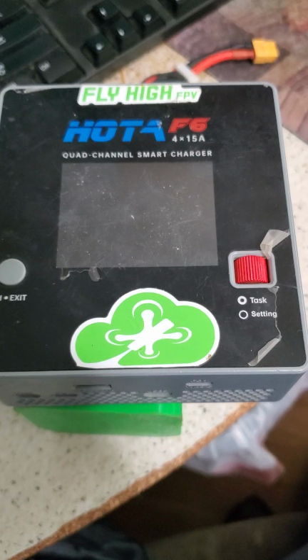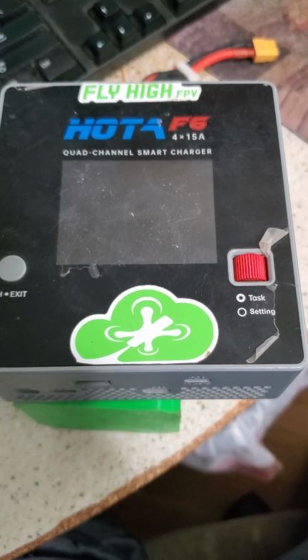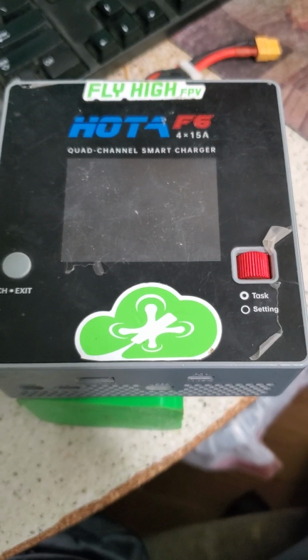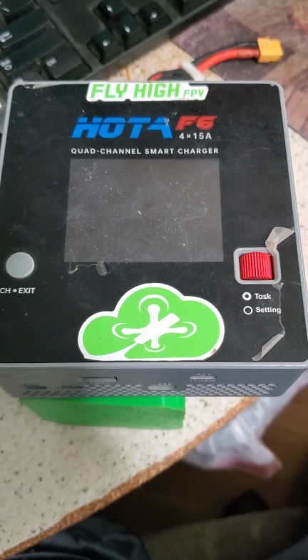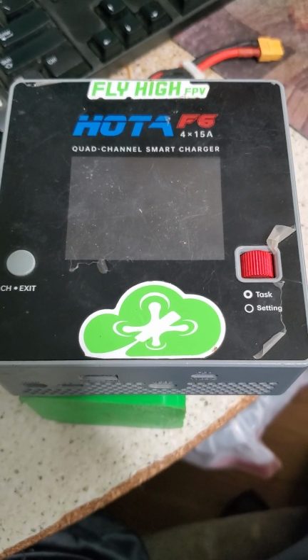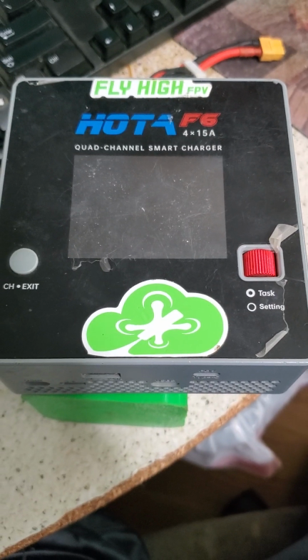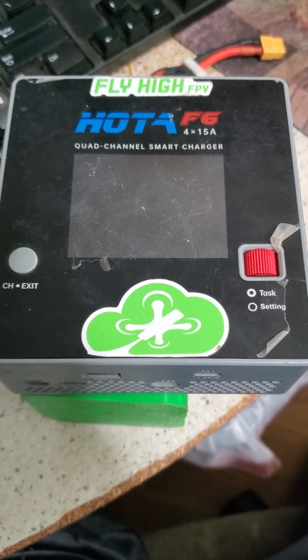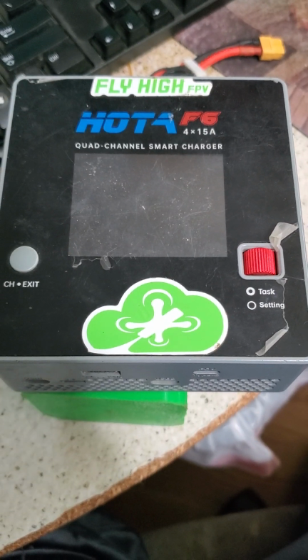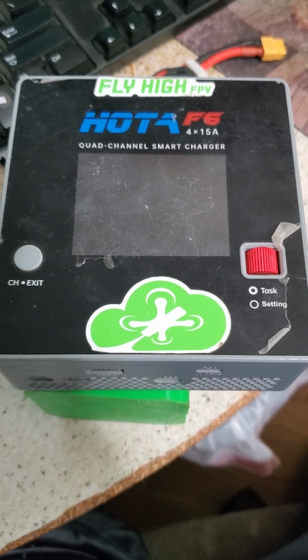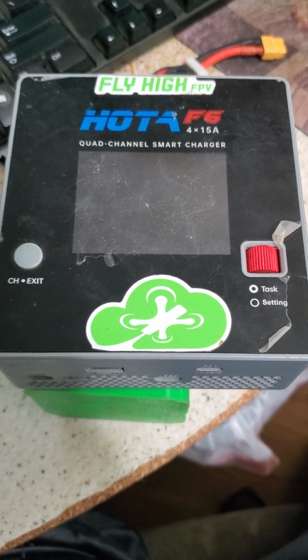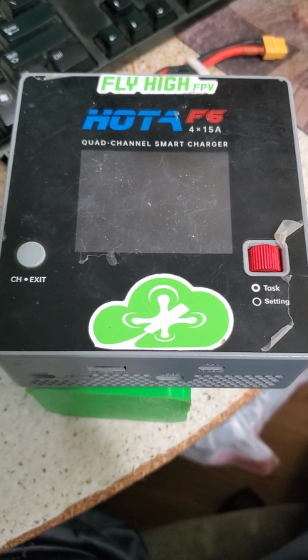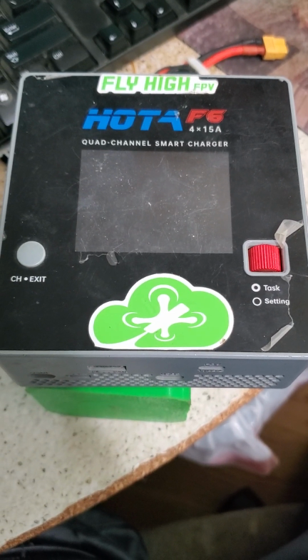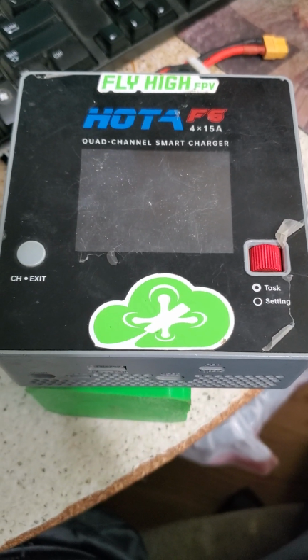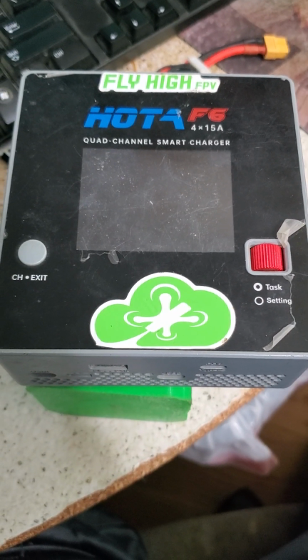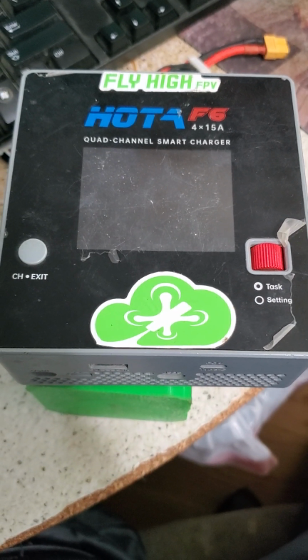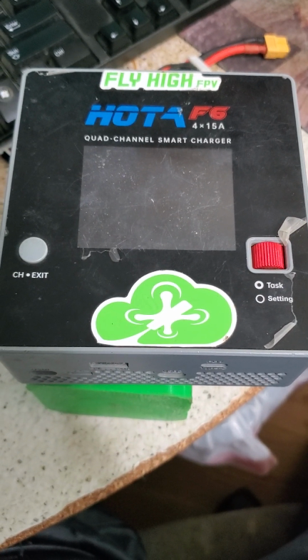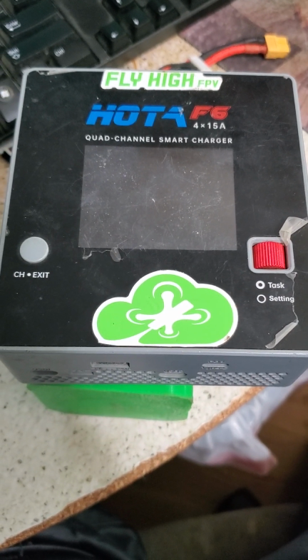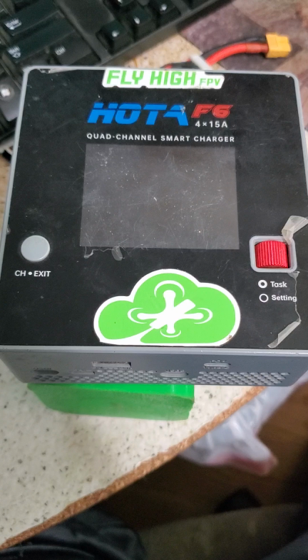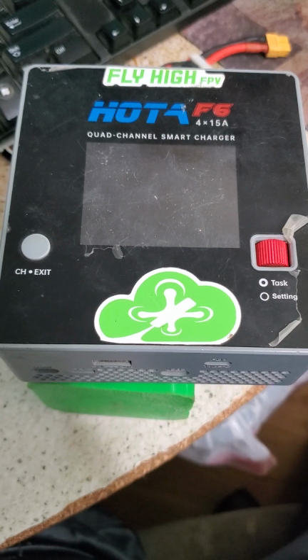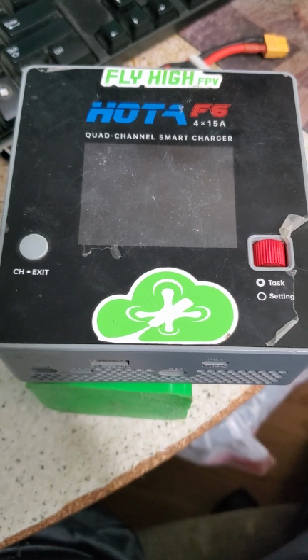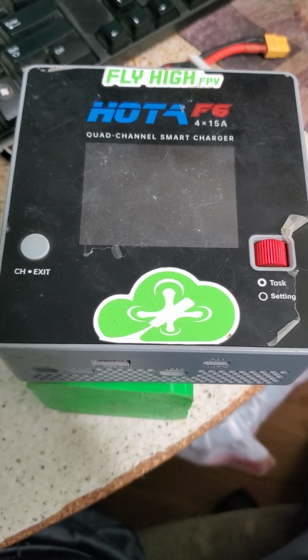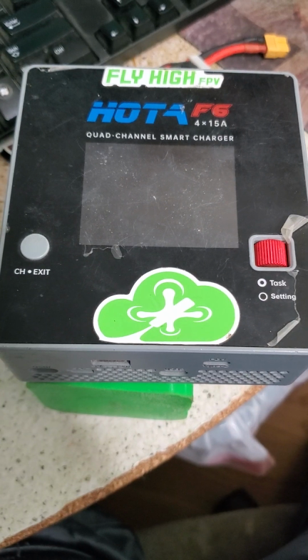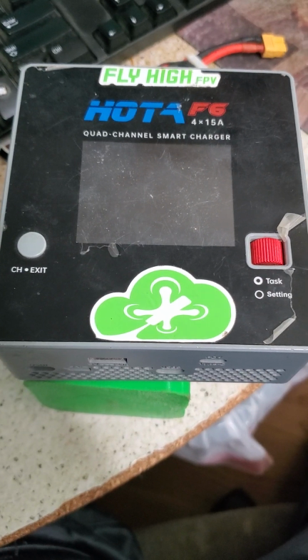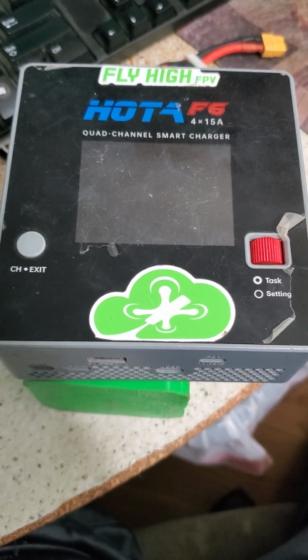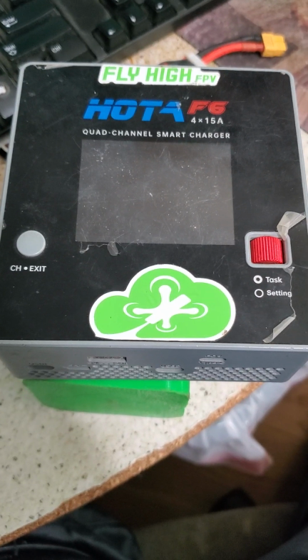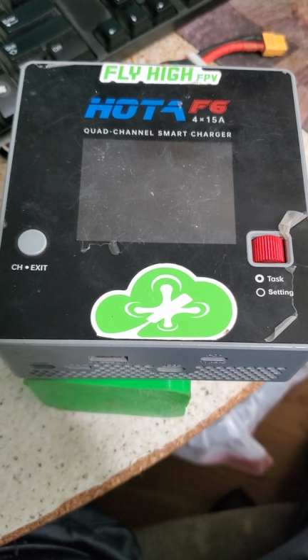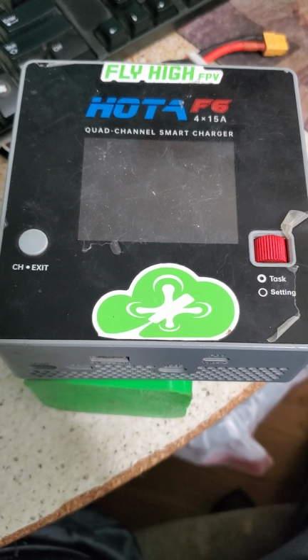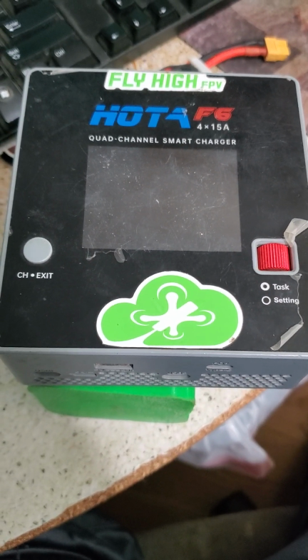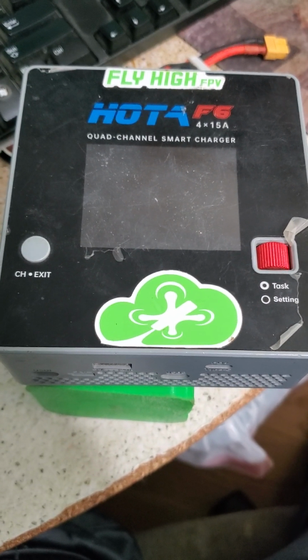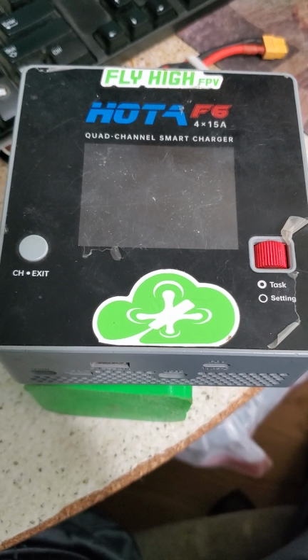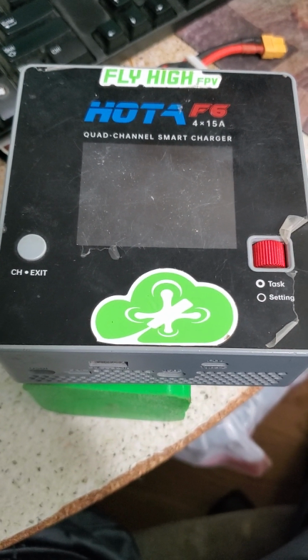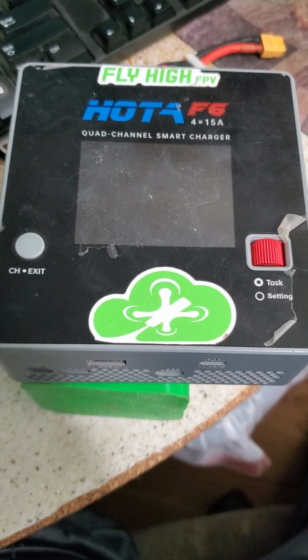What's up, buds? It's Fly High FPV, and I've got some new firmware to try for the Hoda F6. This one enables one-button charging, and I'm really stoked.